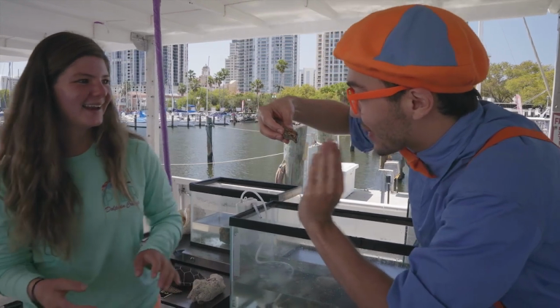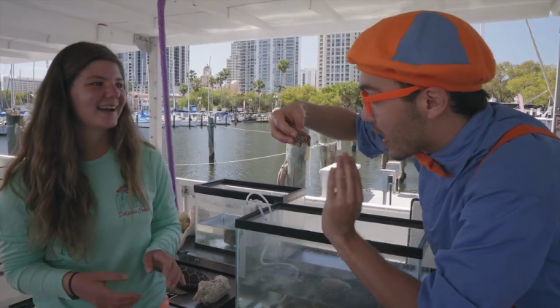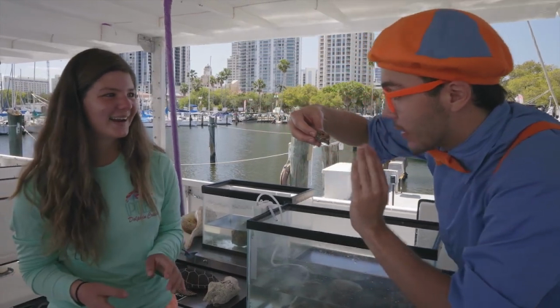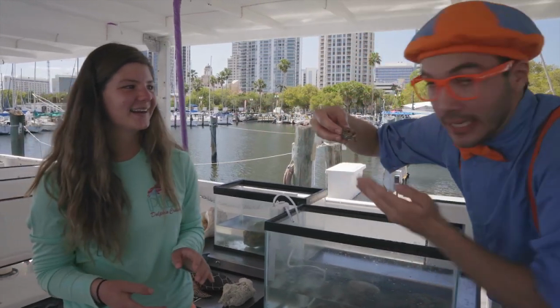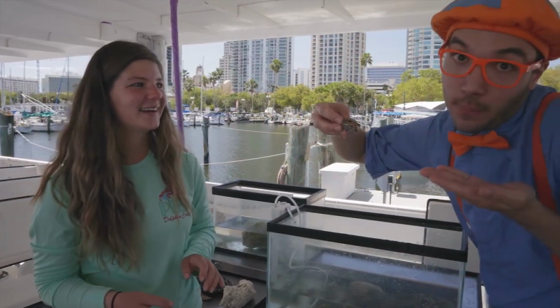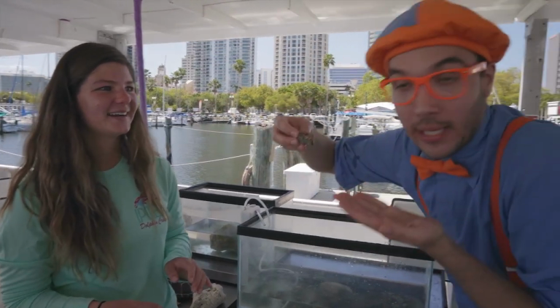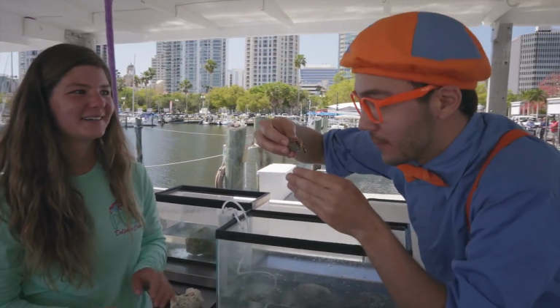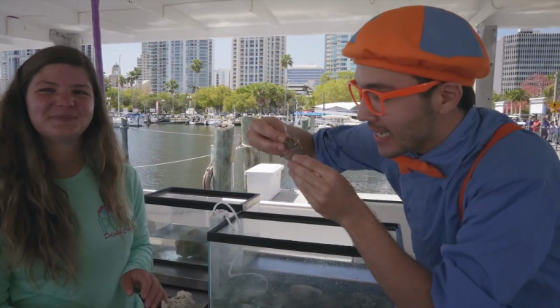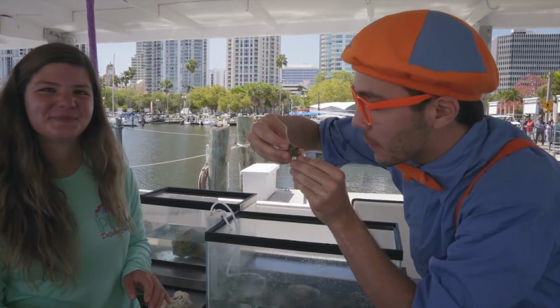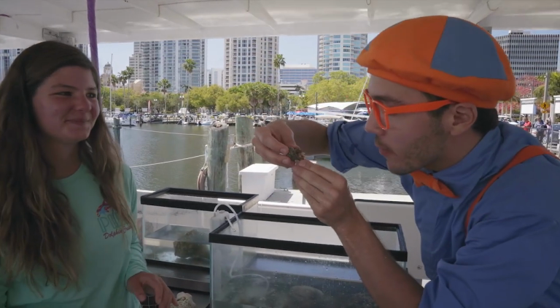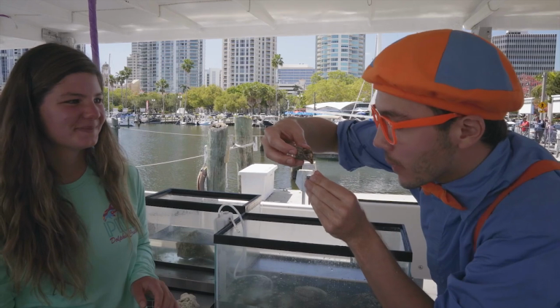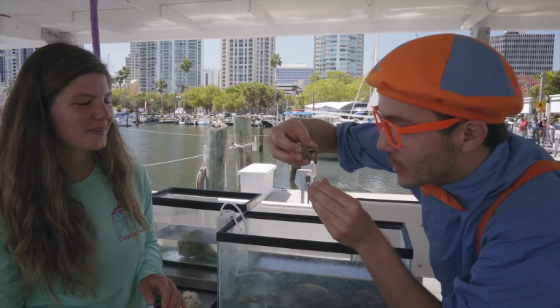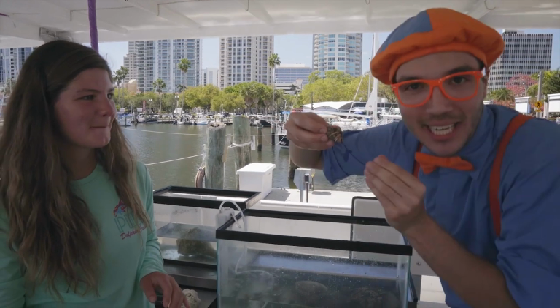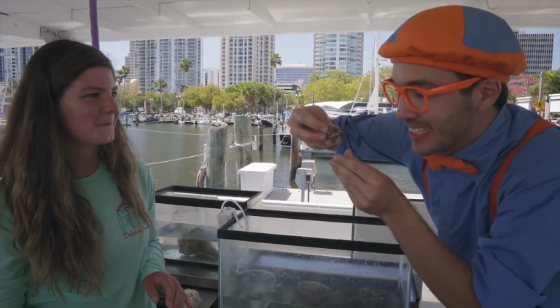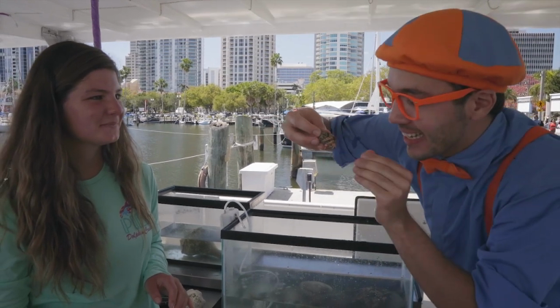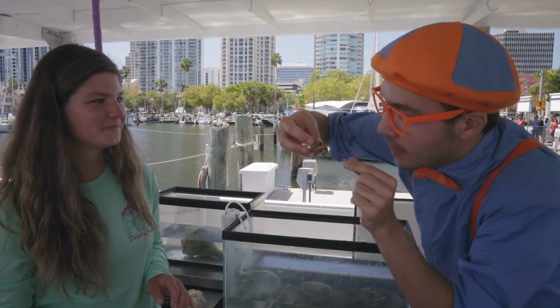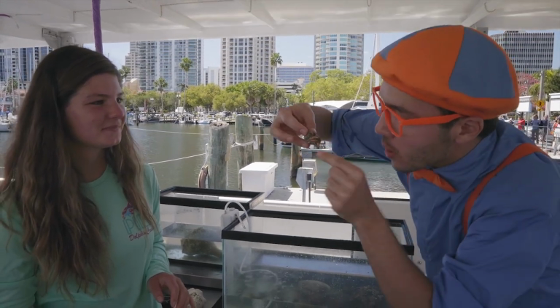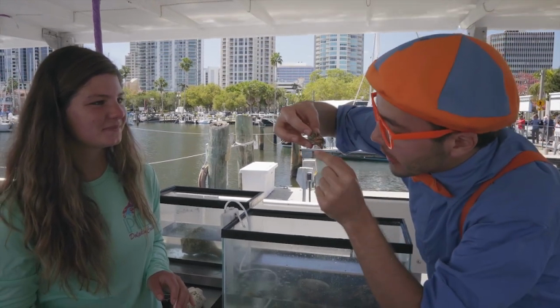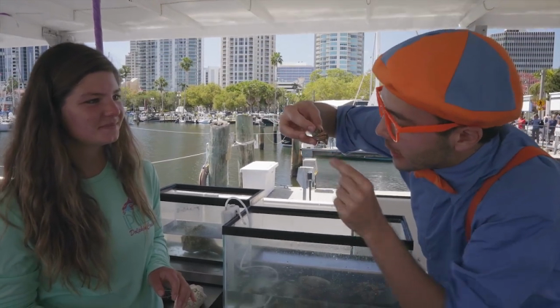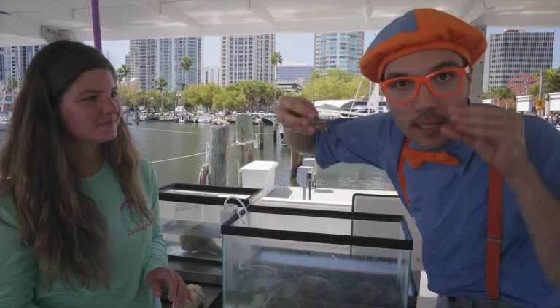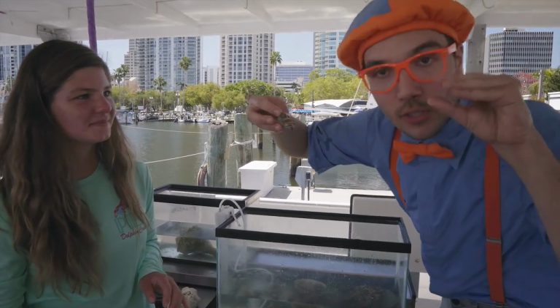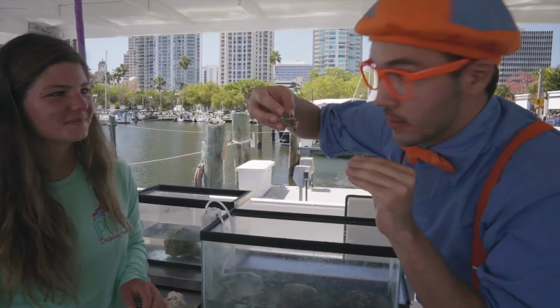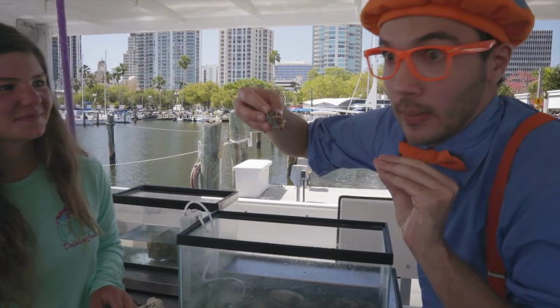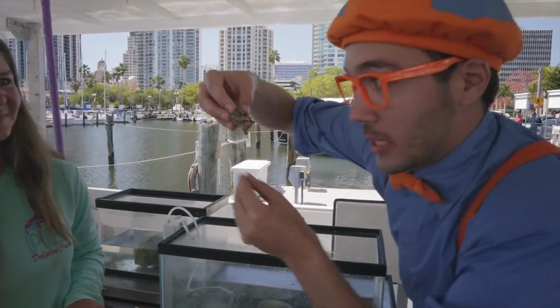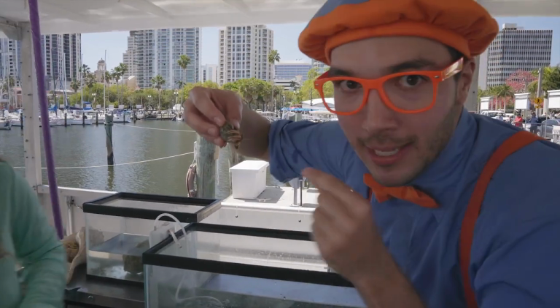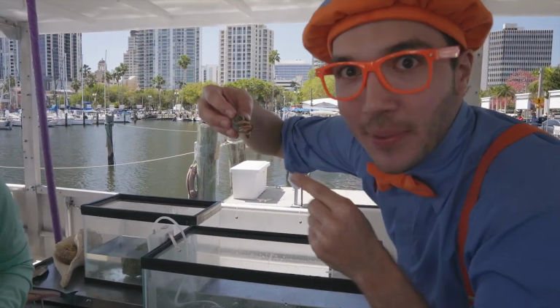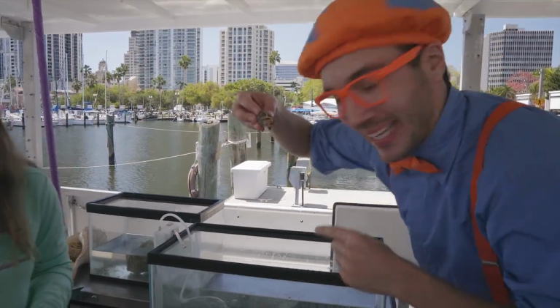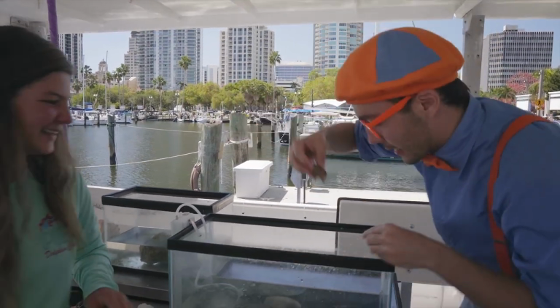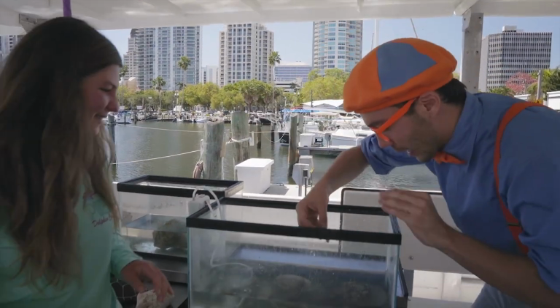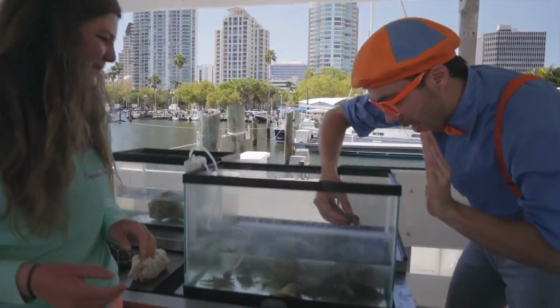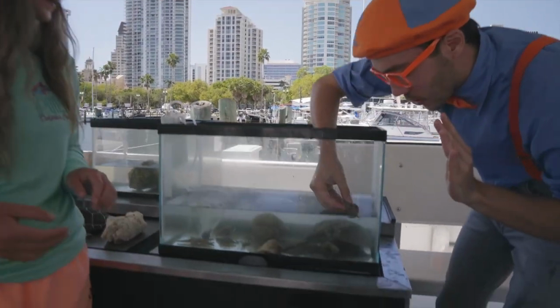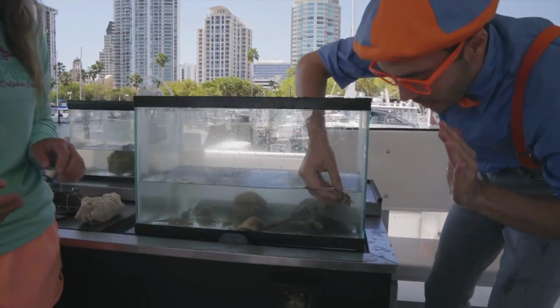Hello, Mr. Hermit Crab! He's just borrowing his home — he didn't make it himself, but he sure is pretty cute. And it looks like he has a little pincher there — I don't want to get pinched, so I'm going to put him back in the tank. Bye-bye, Mr. Hermit Crab!